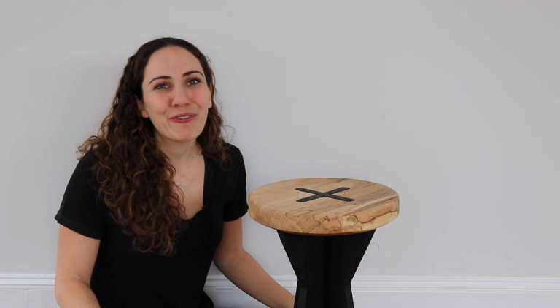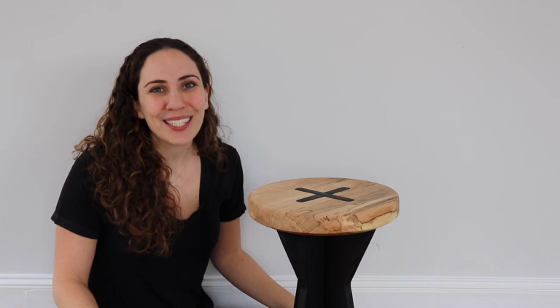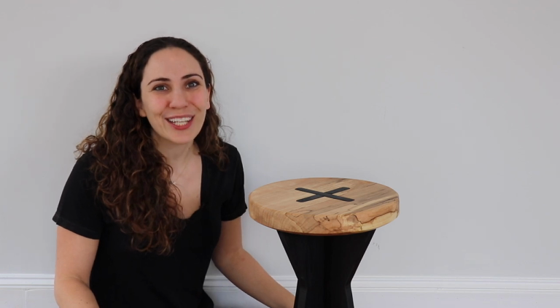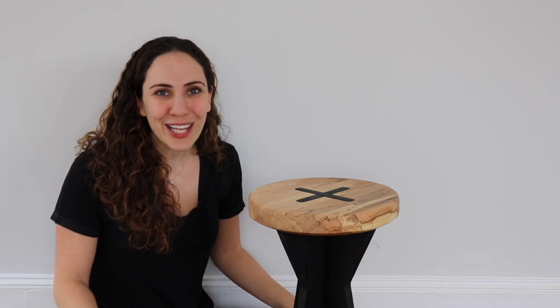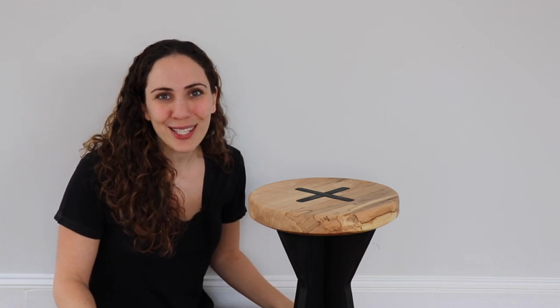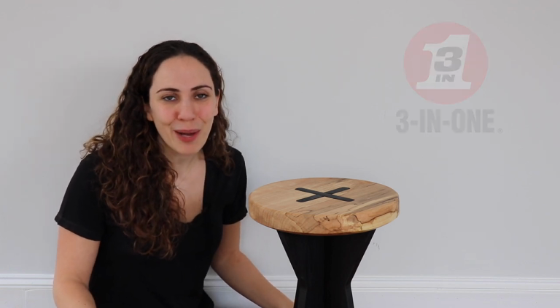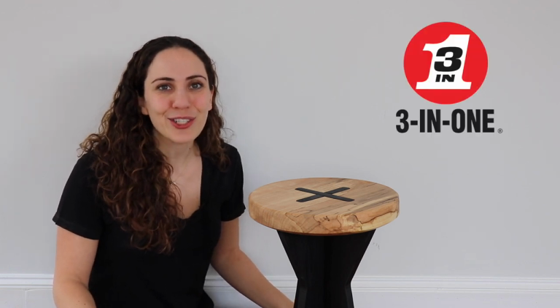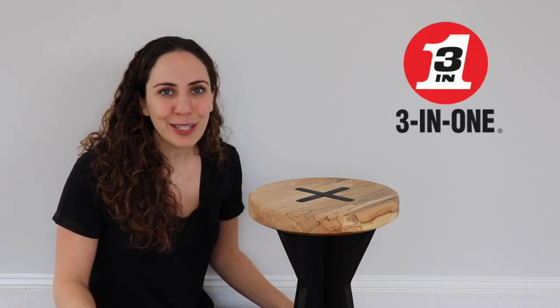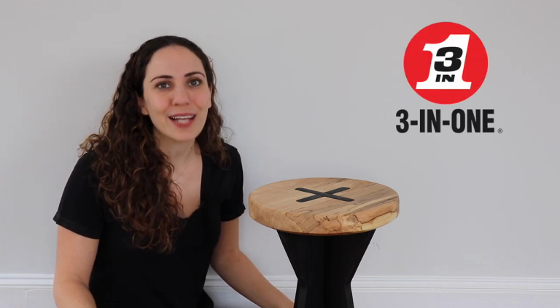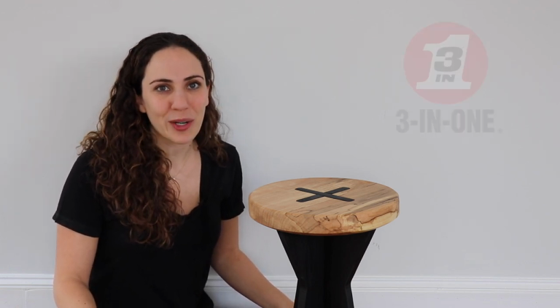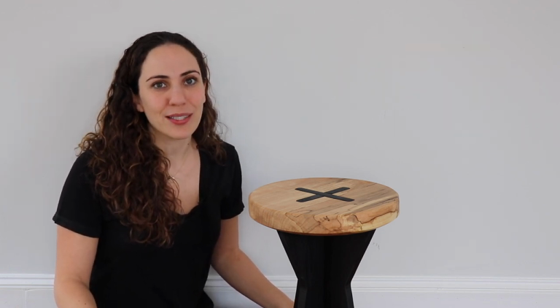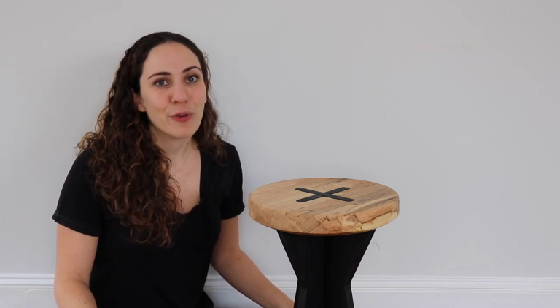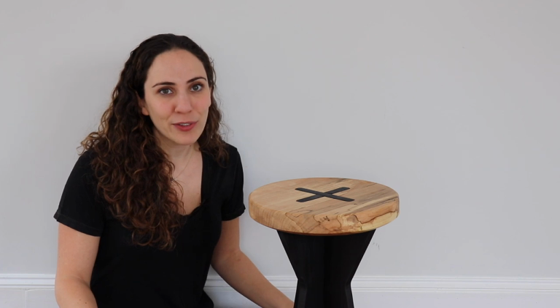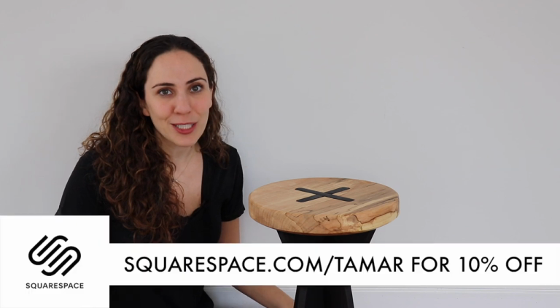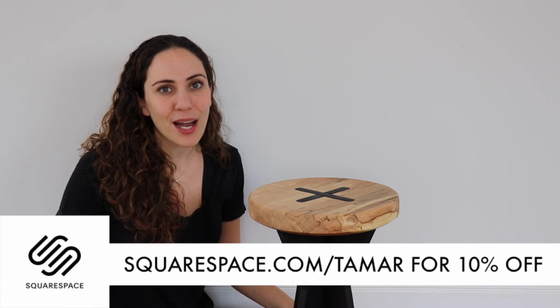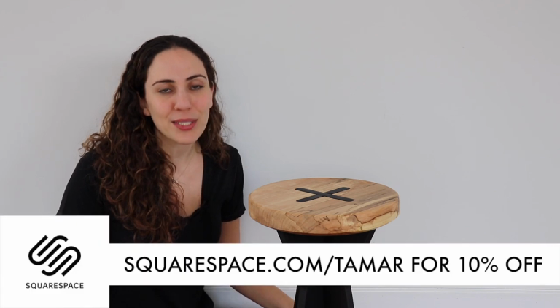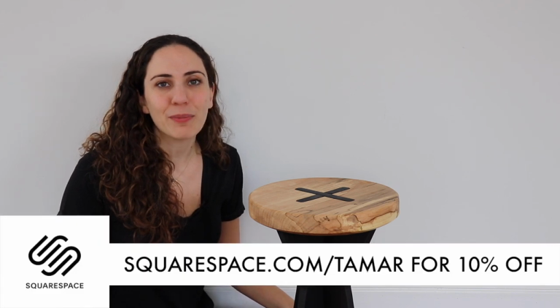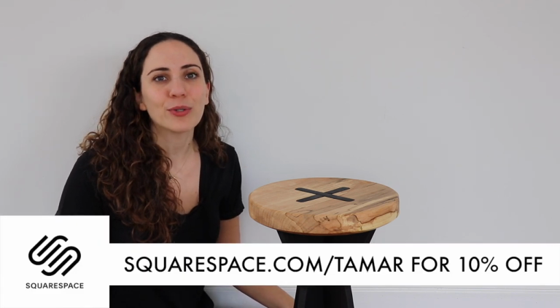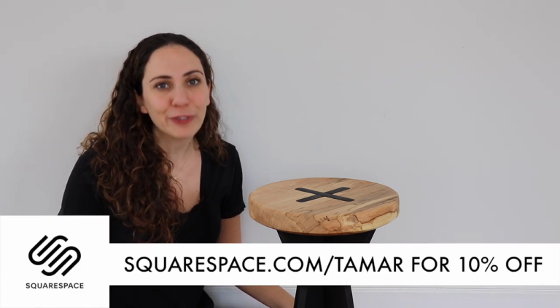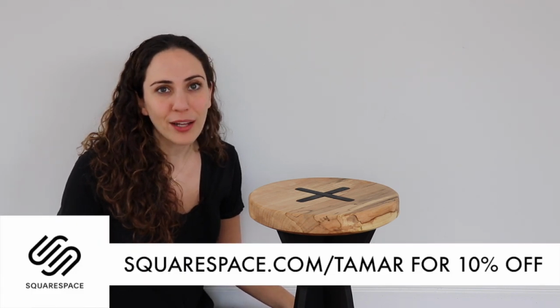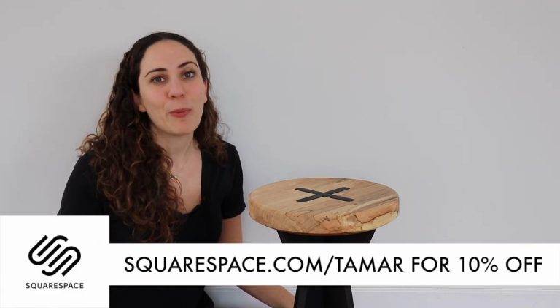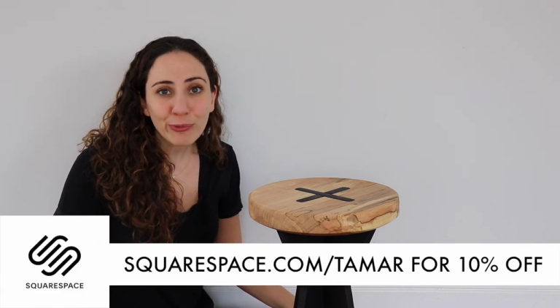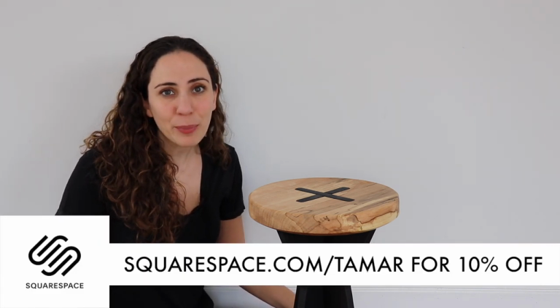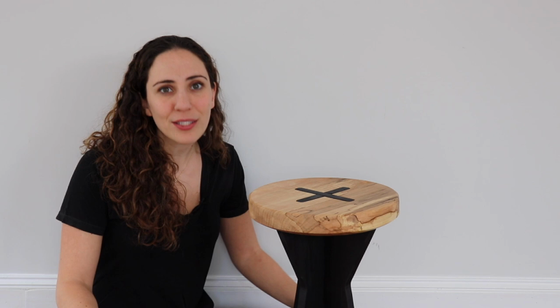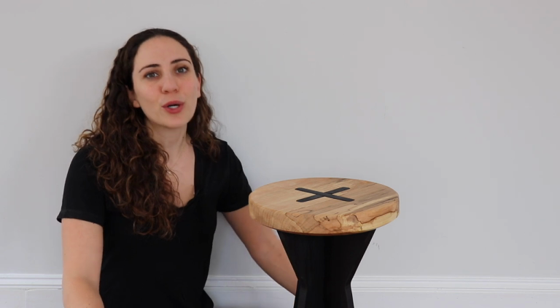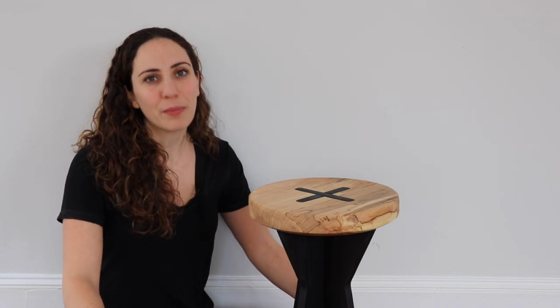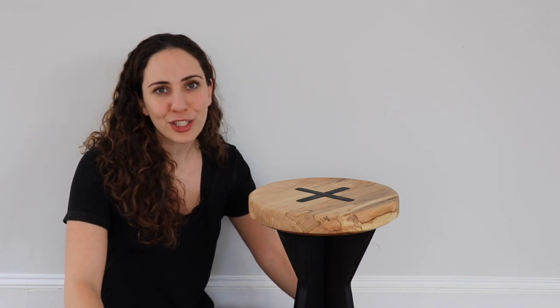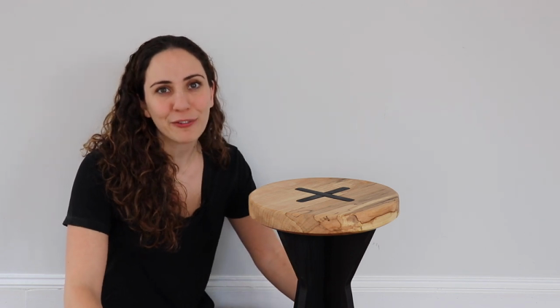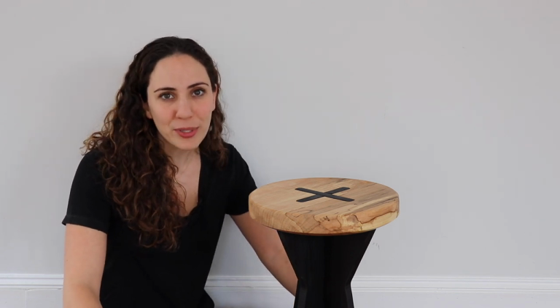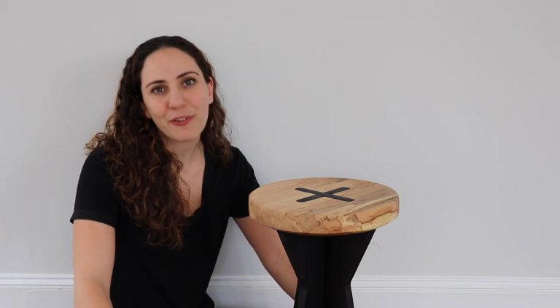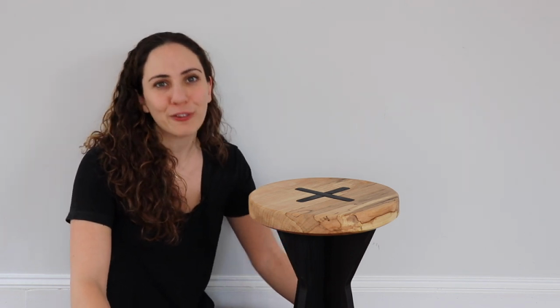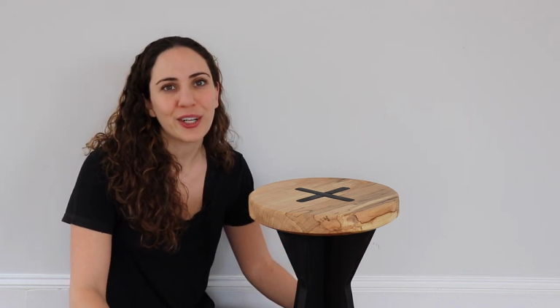Before we get started, huge thank you to this week's sponsors 3-in-1 and Squarespace. If you head on over to squarespace.com/tamar you can get a free trial, and when you're ready to purchase use the code 'tamar' at checkout for 10% off your first order.